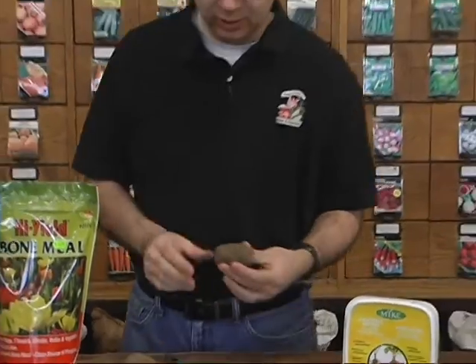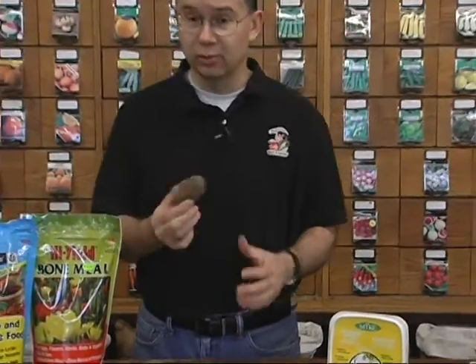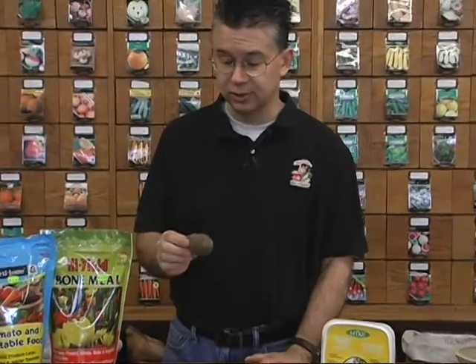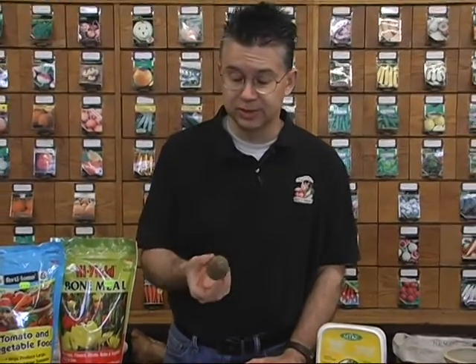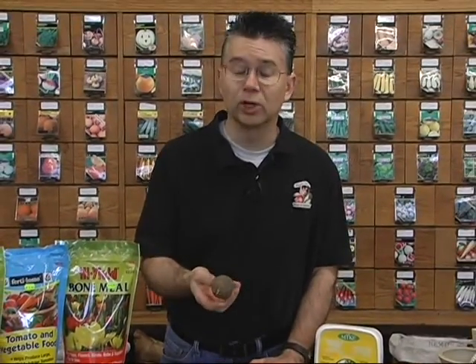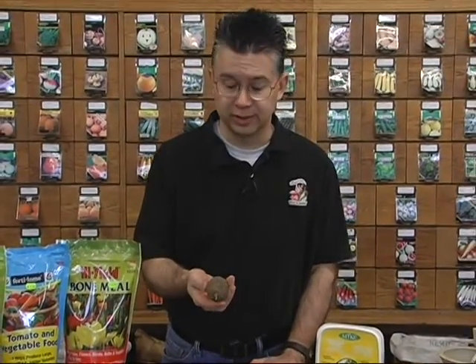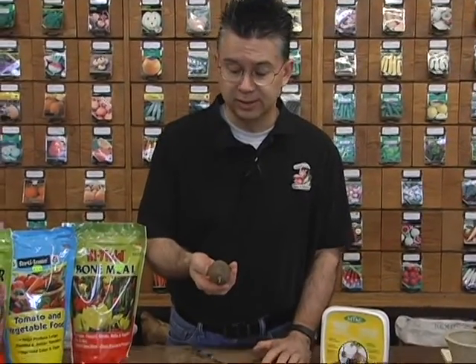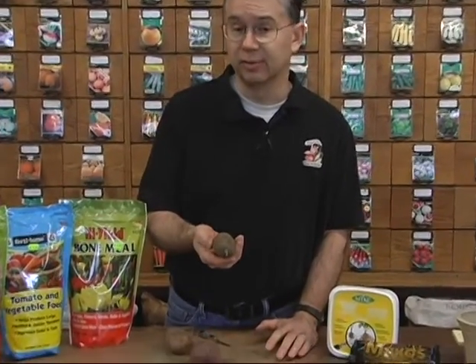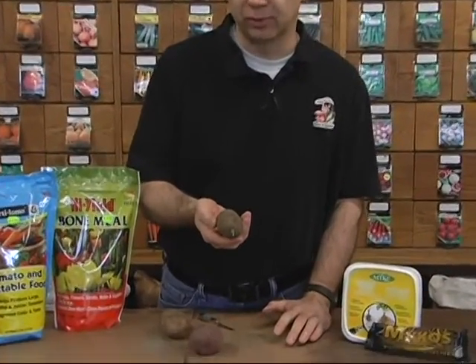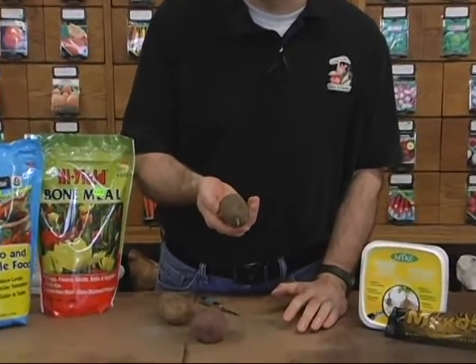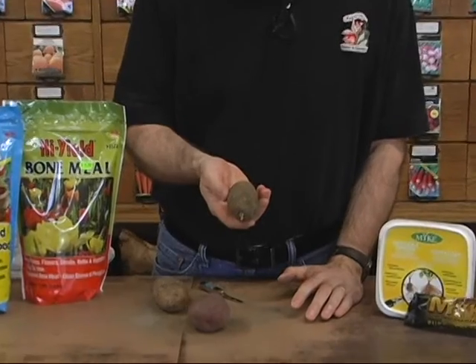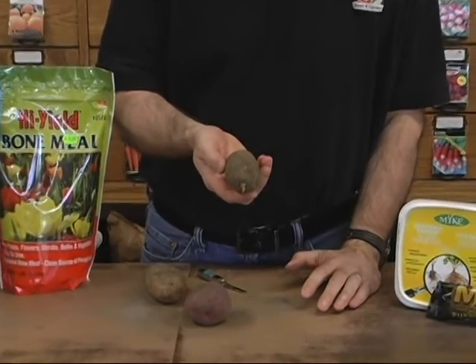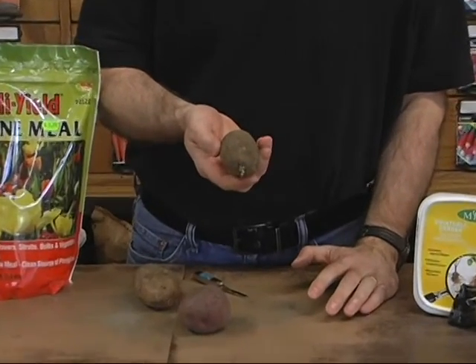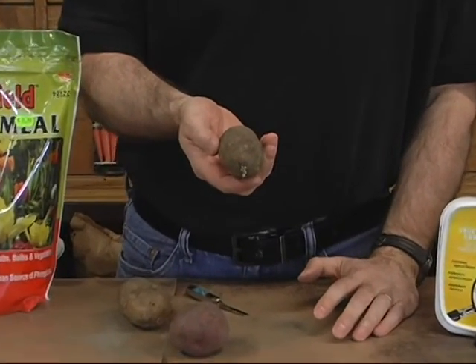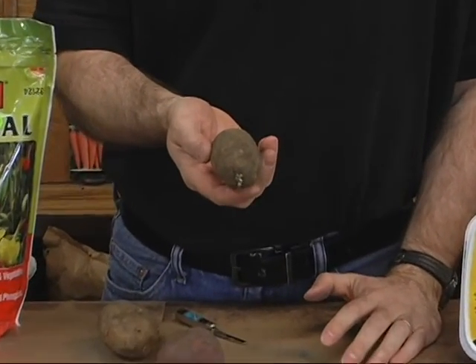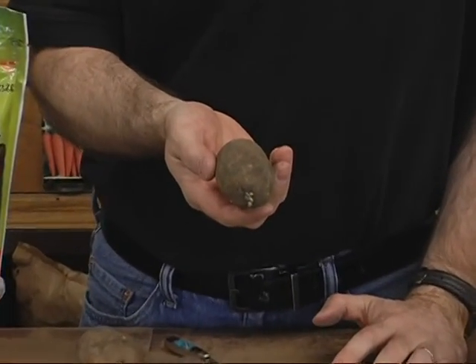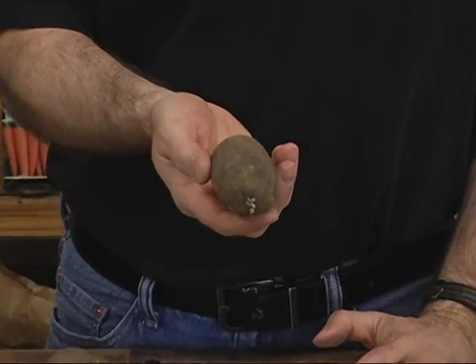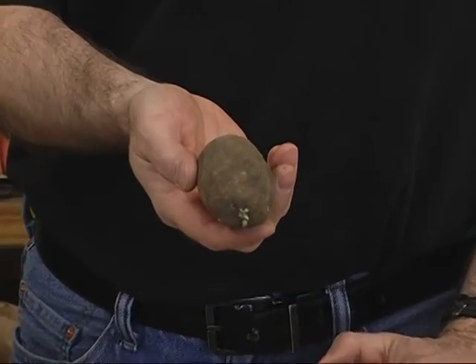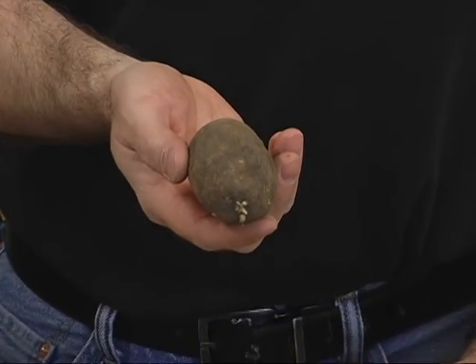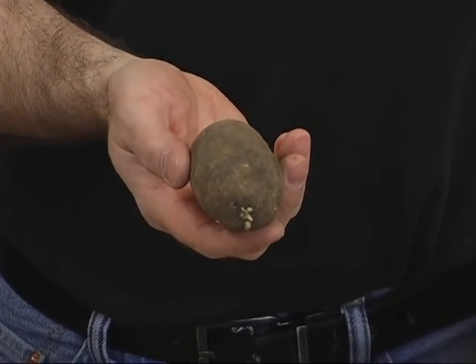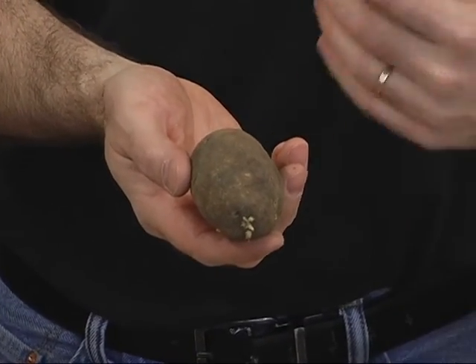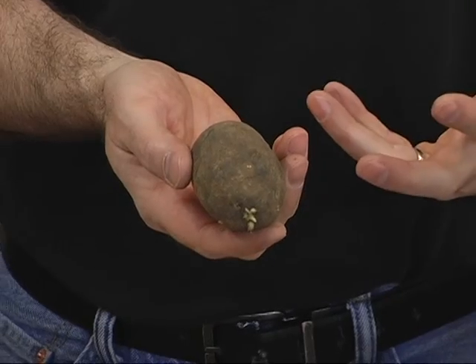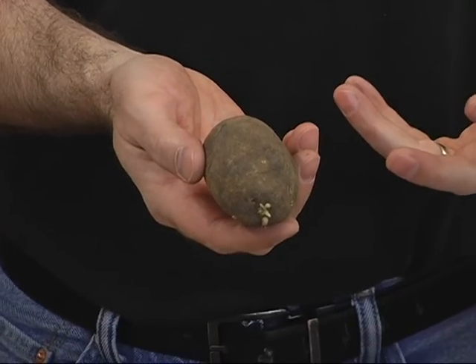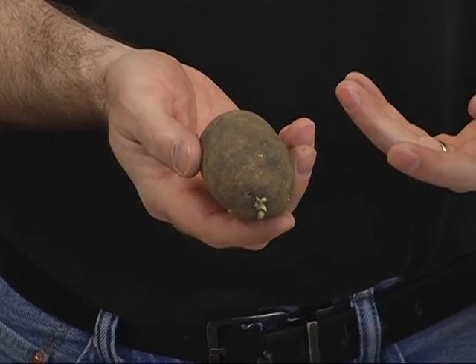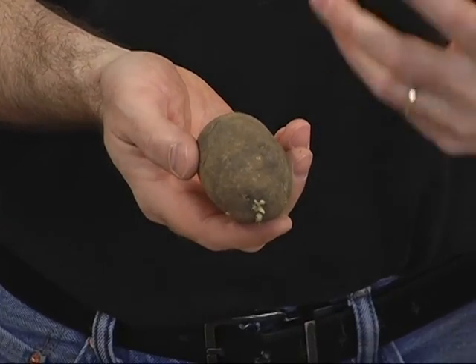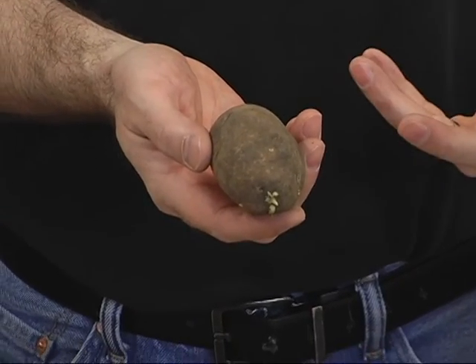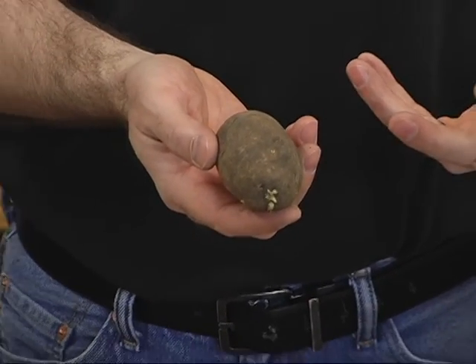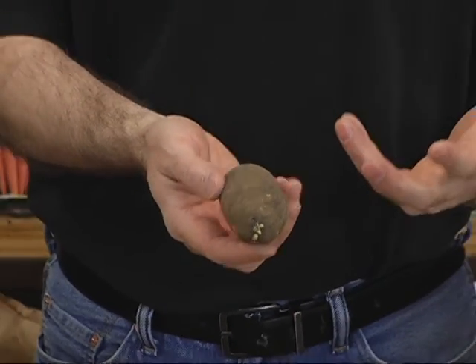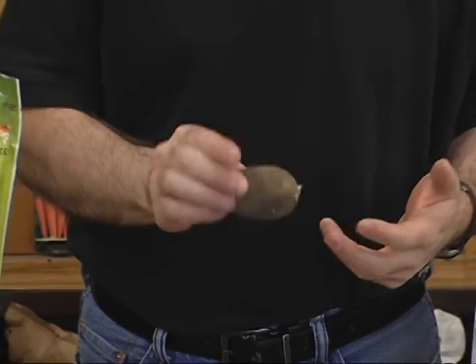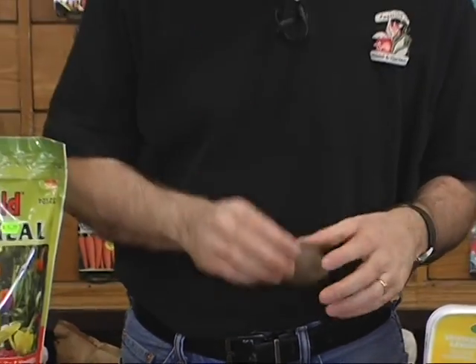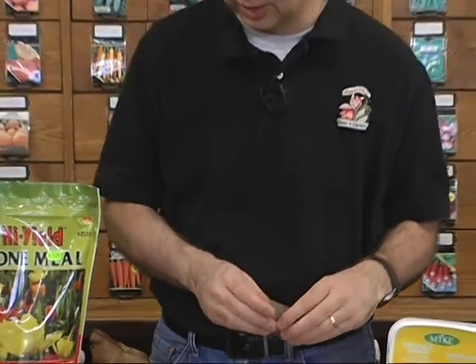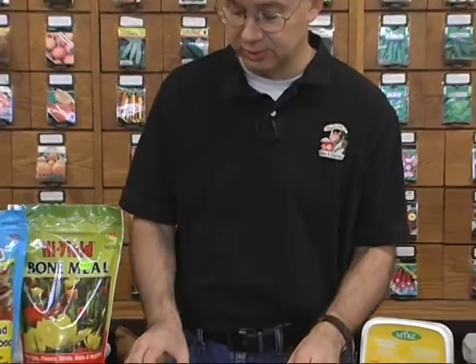You can grow russets here too. This is a Norcota russet rather than a Burbank russet. The Norcota russets are a little bit more adapted to our soils here in Cache Valley. The Norcota is a great choice, and russets perform very, very well, so we sell a lot of russet potatoes as well.